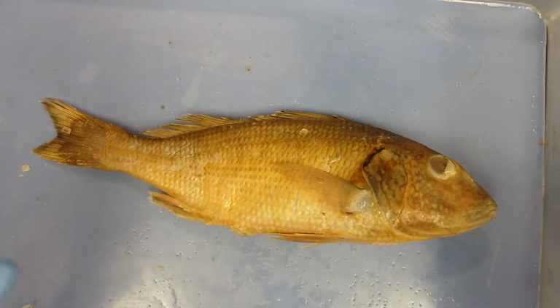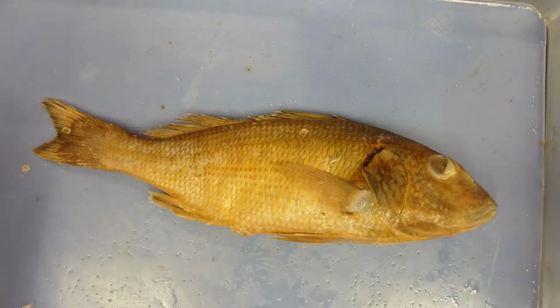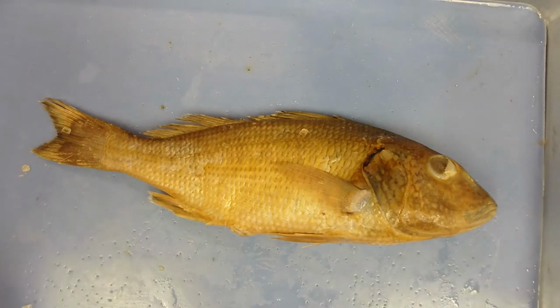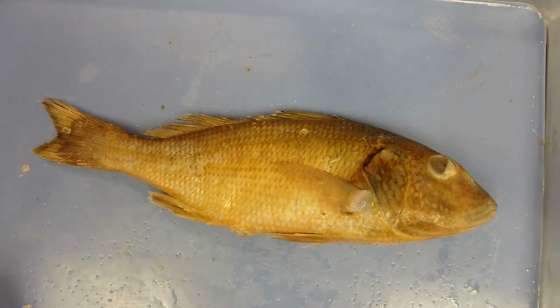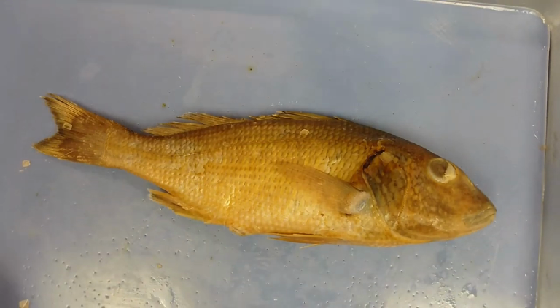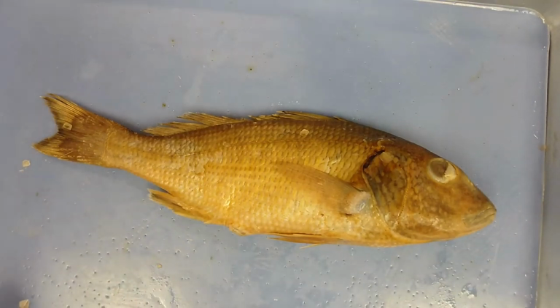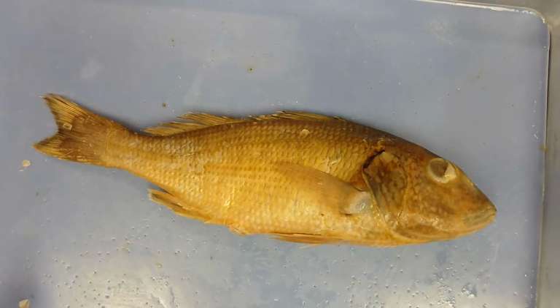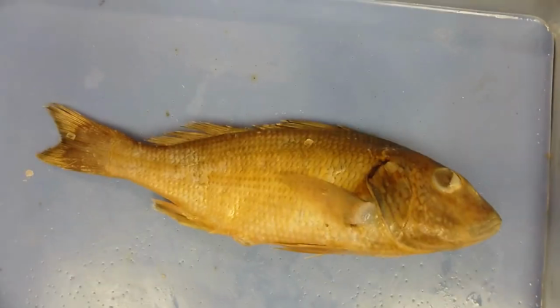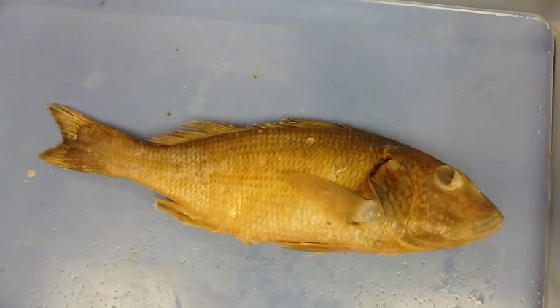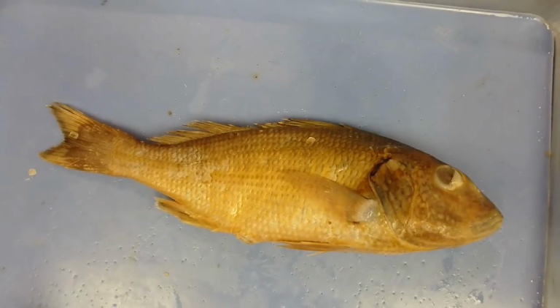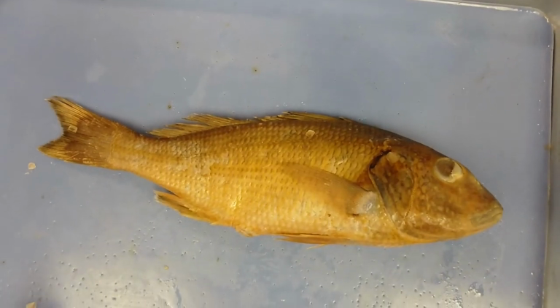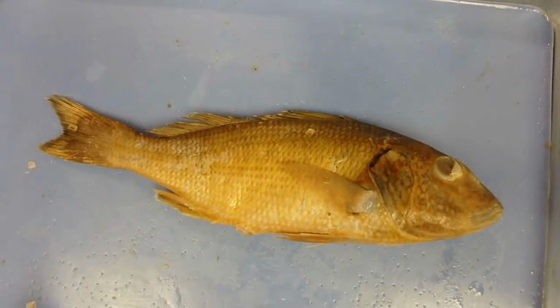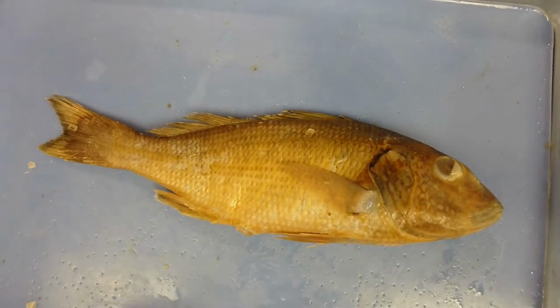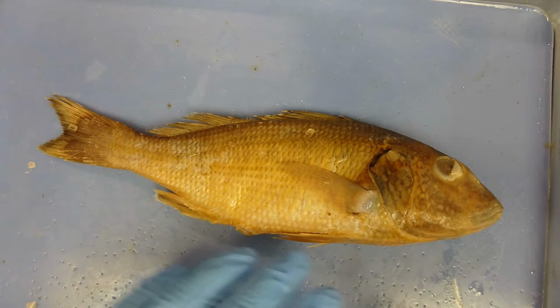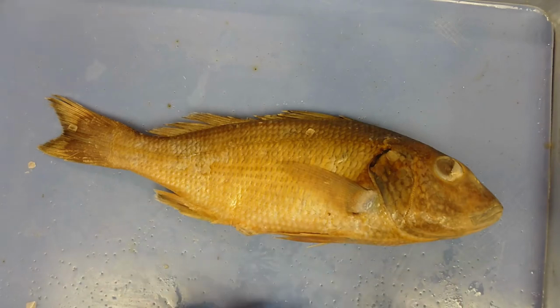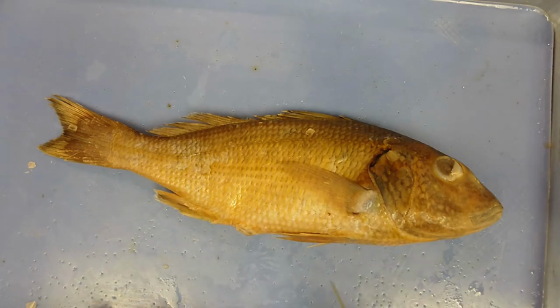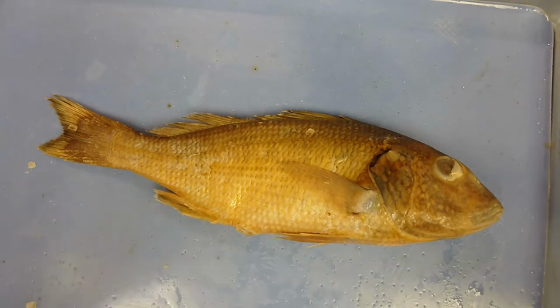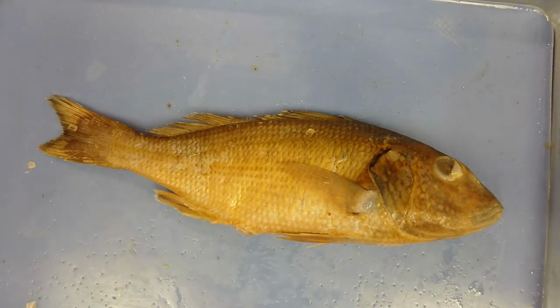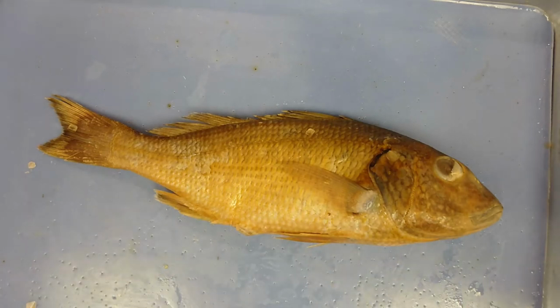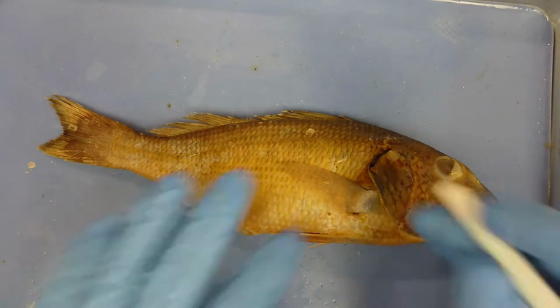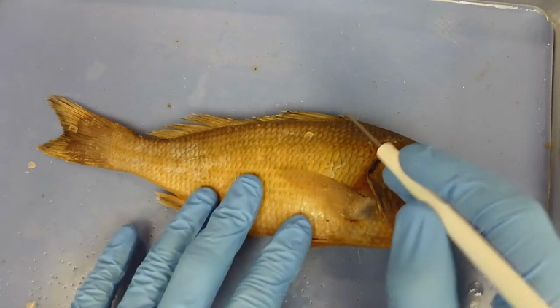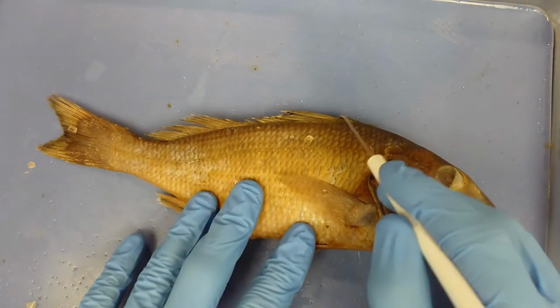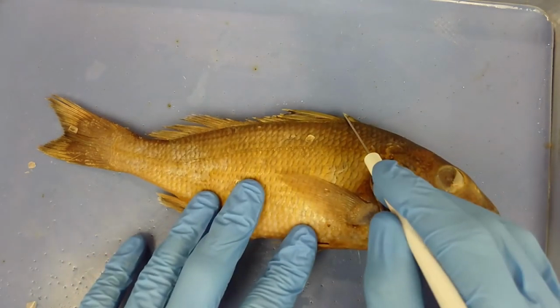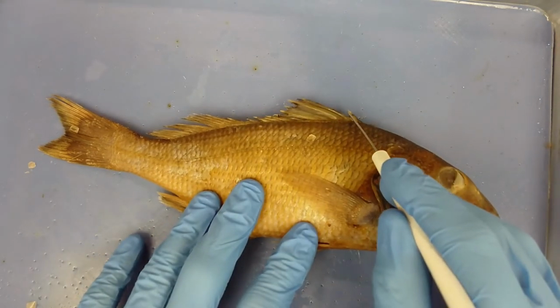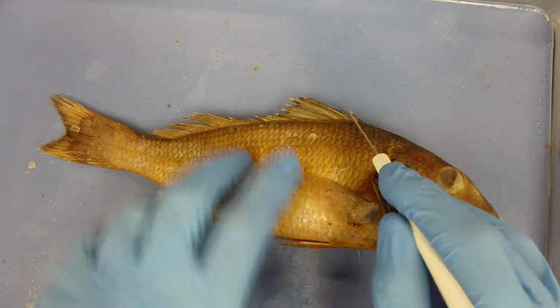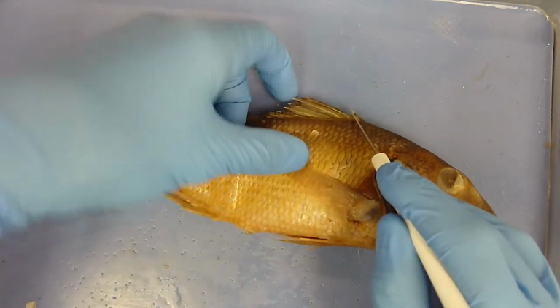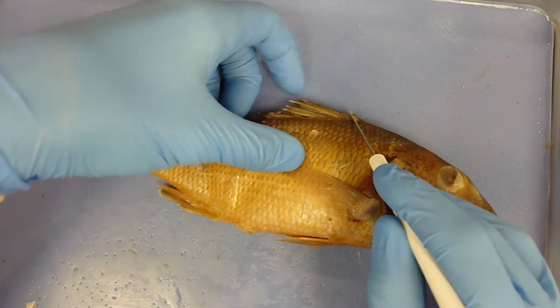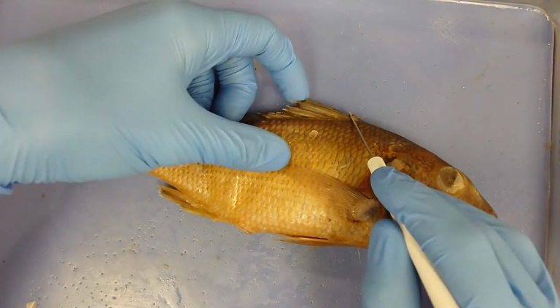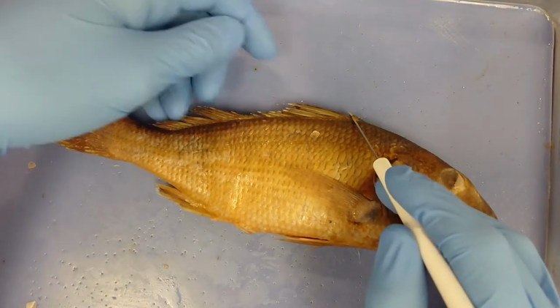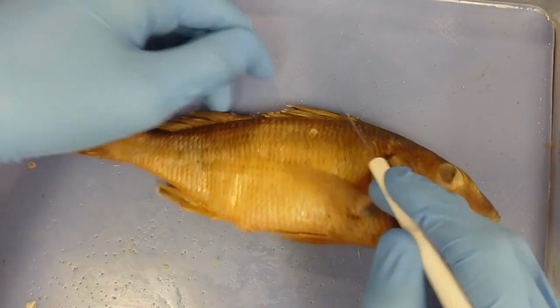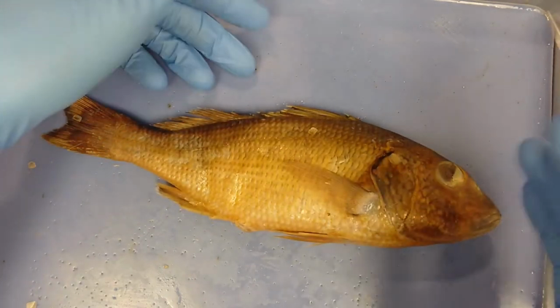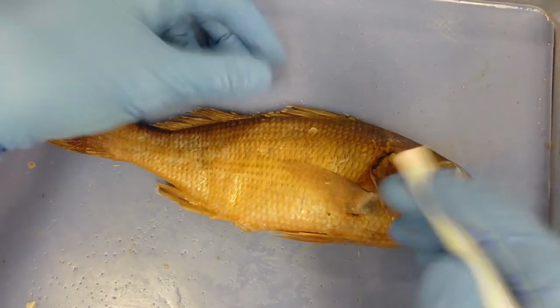I'm going to go through external anatomy before I go through internal anatomy. I'll start off with the fins.